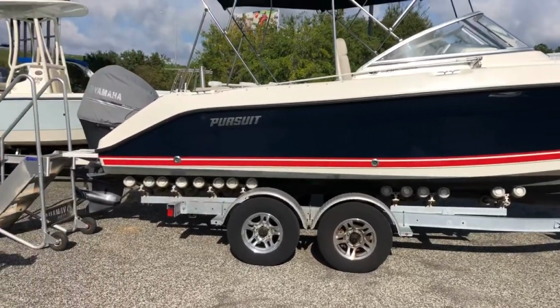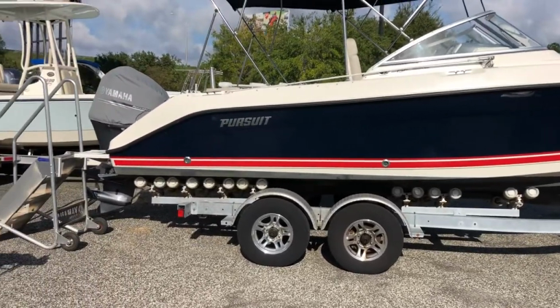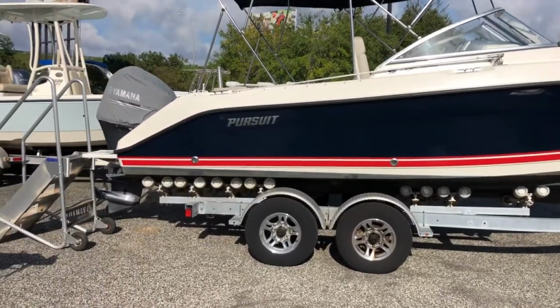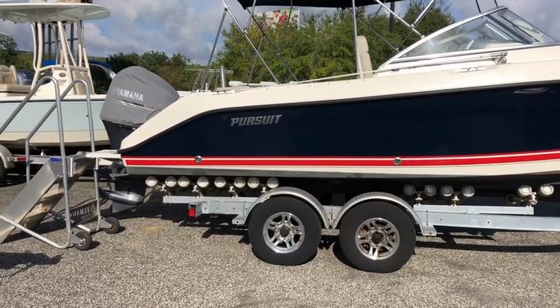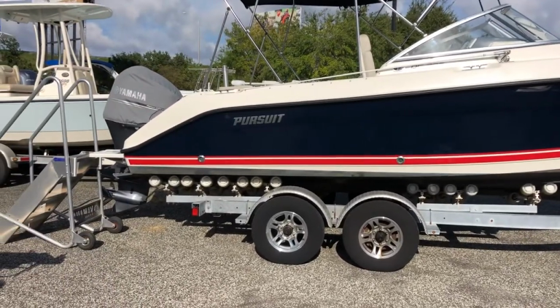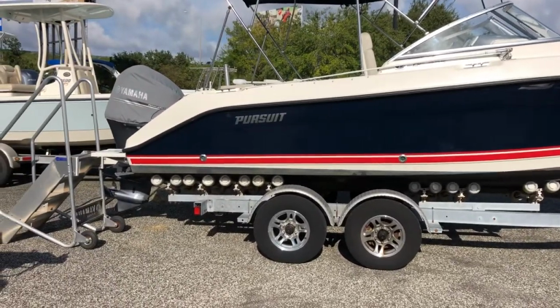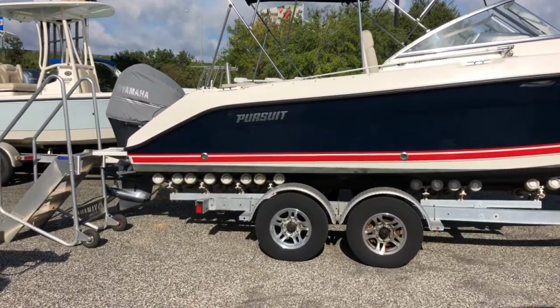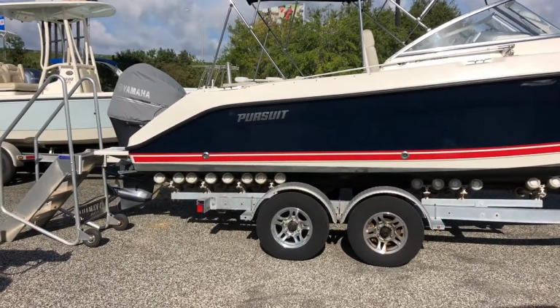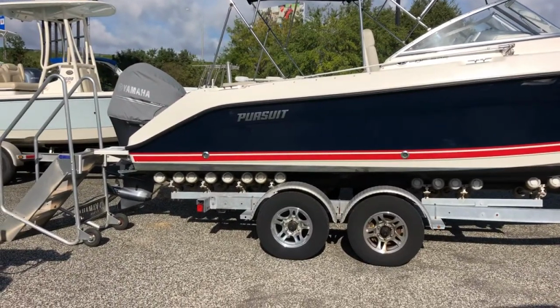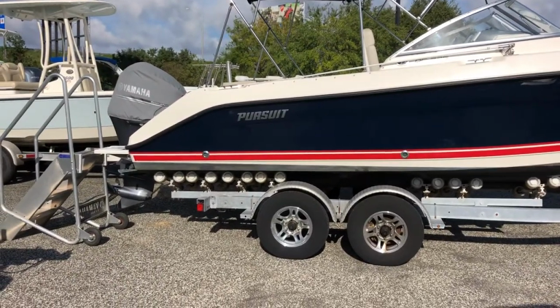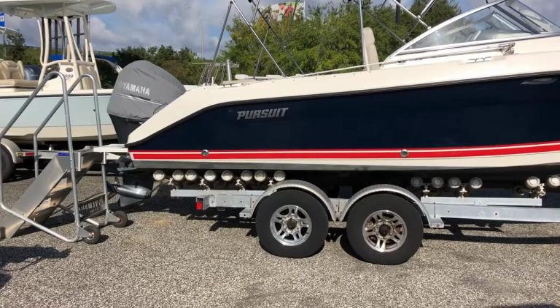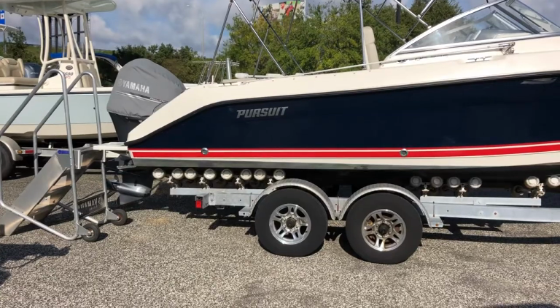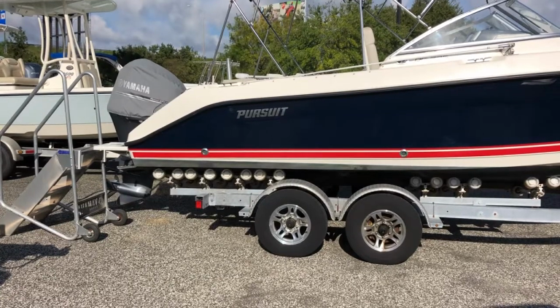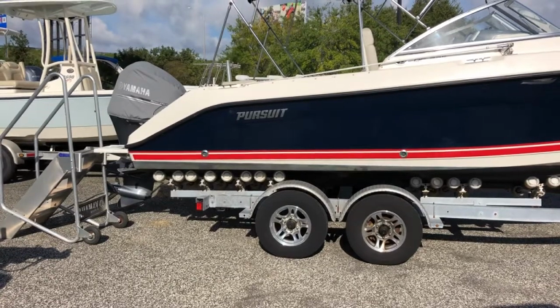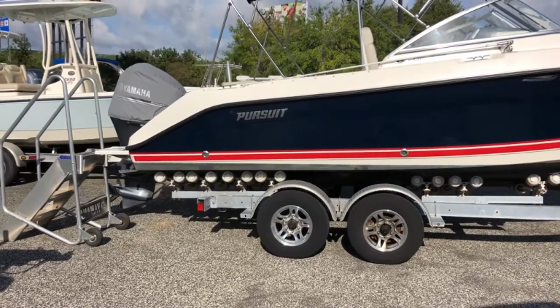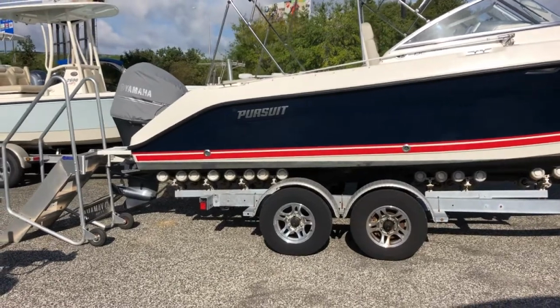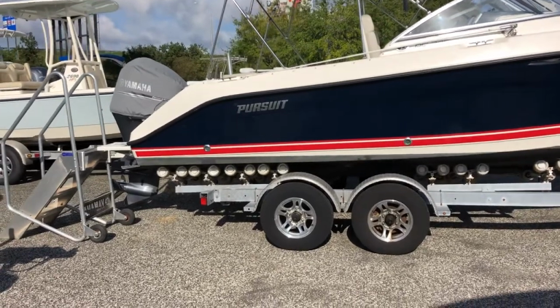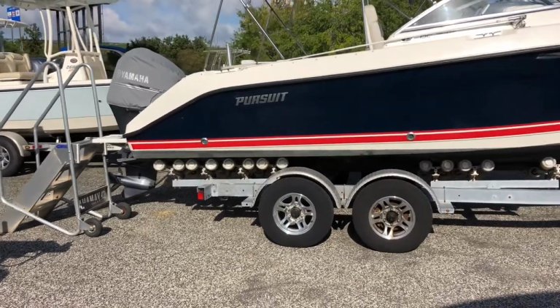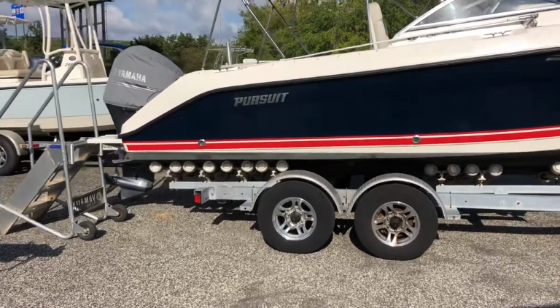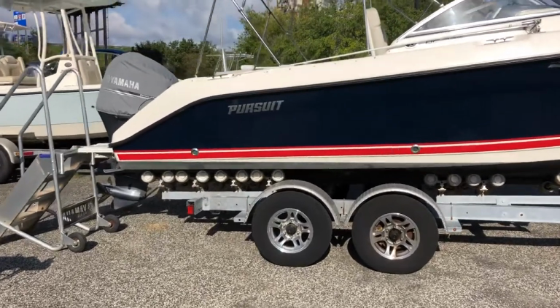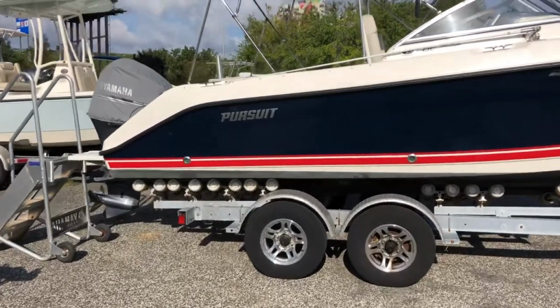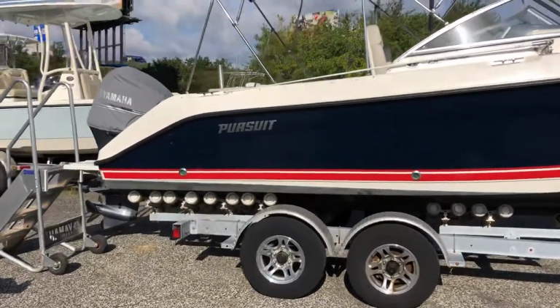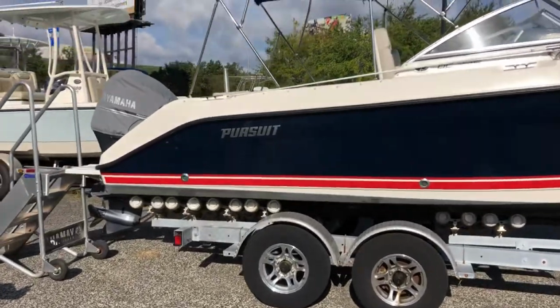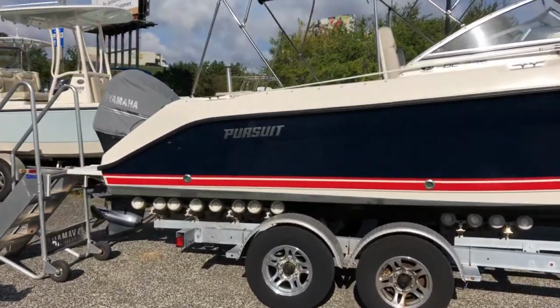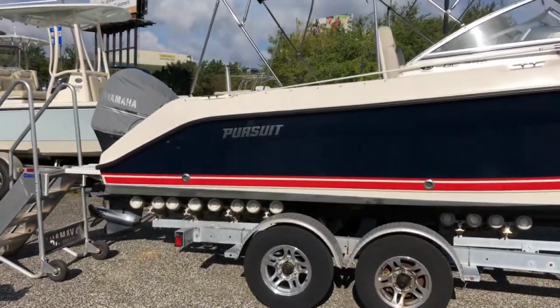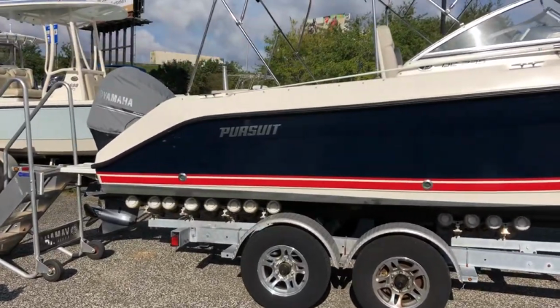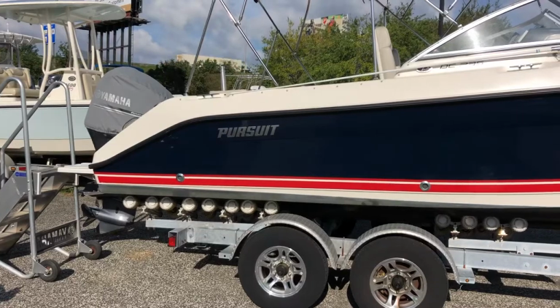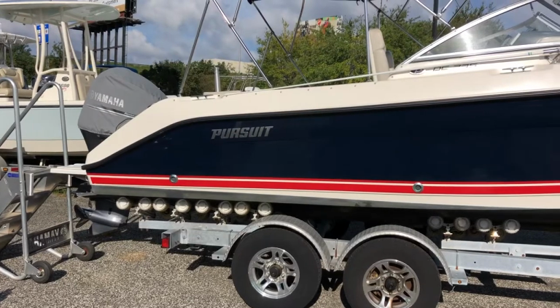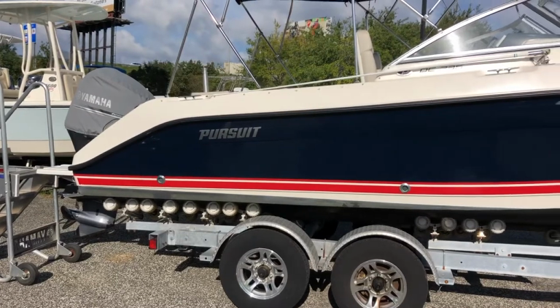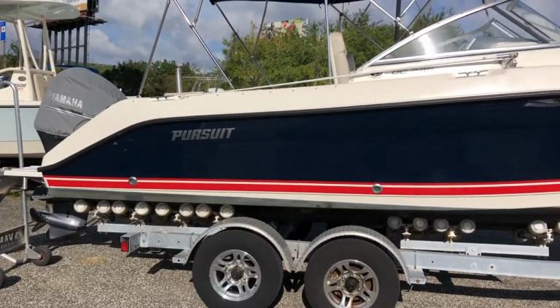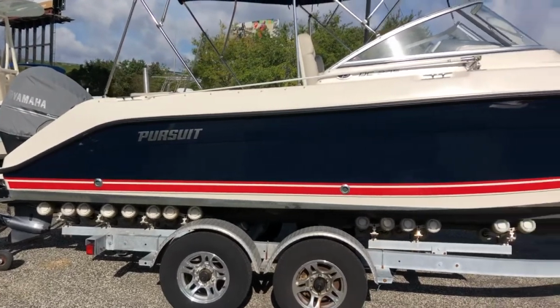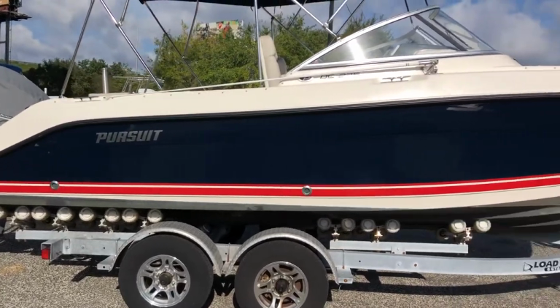That engine is the Yamaha 4.2 liter, 250 horsepower XCA, which means it has fly-by-wire. It's a digitally controlled engine.